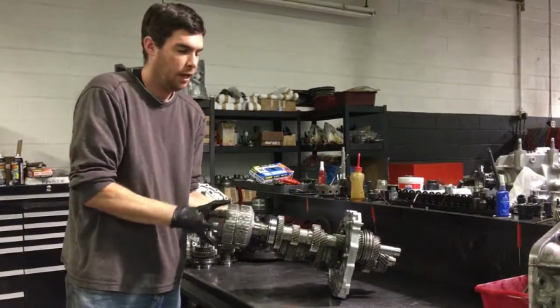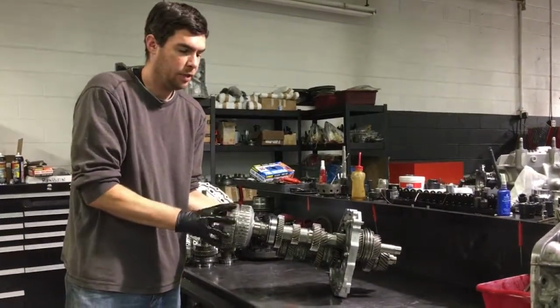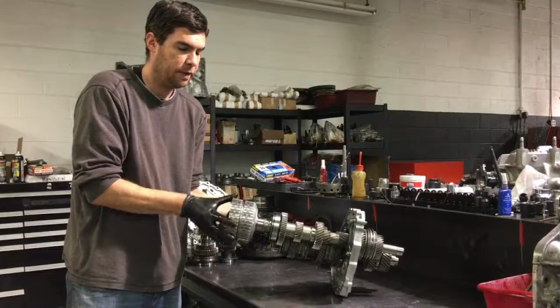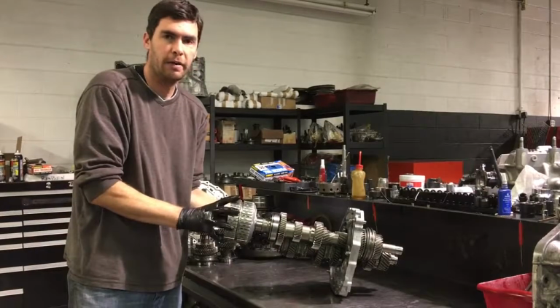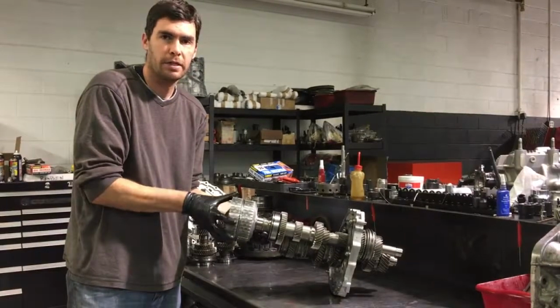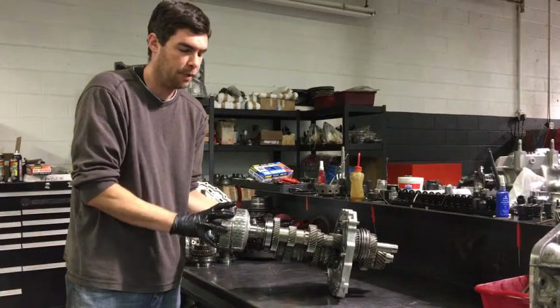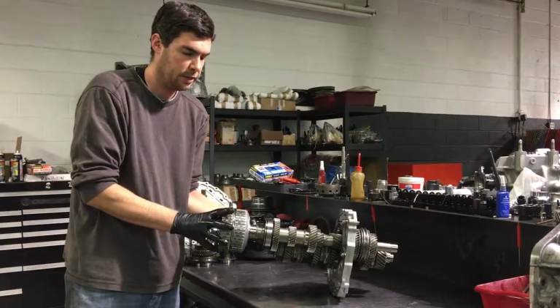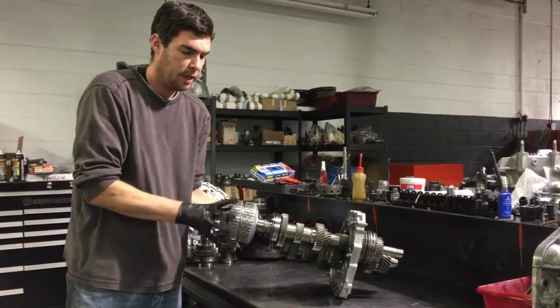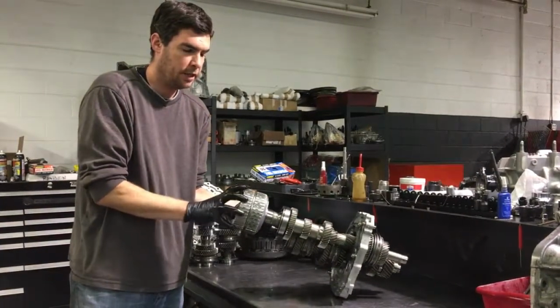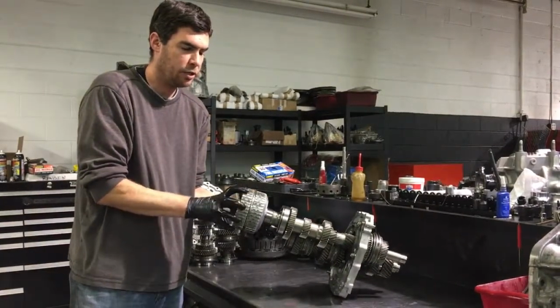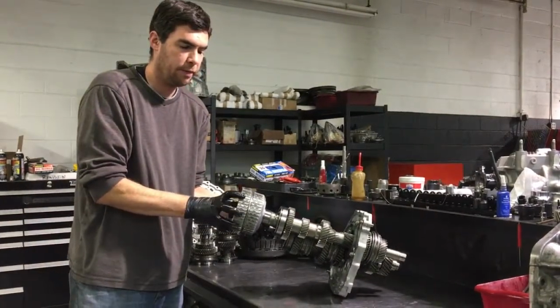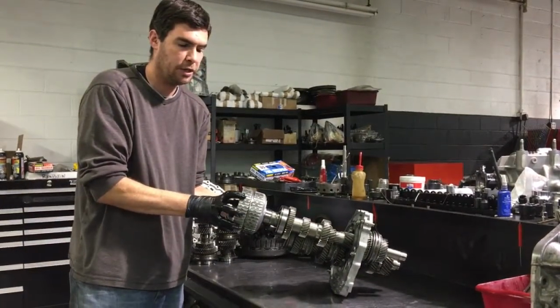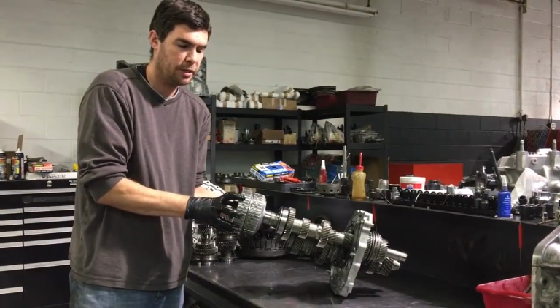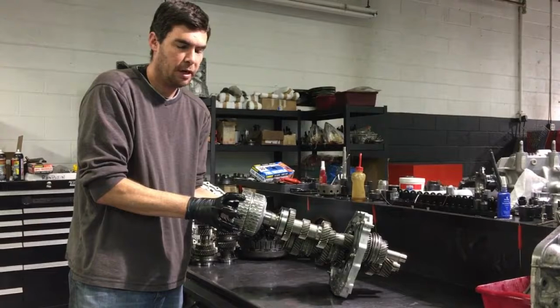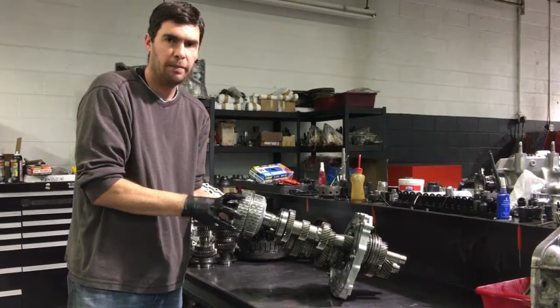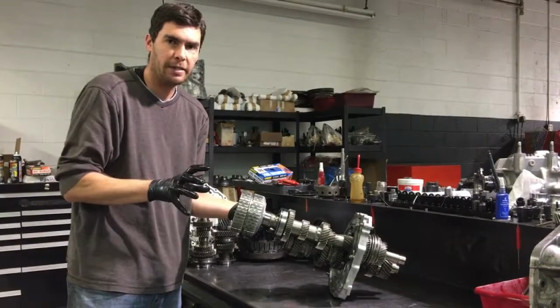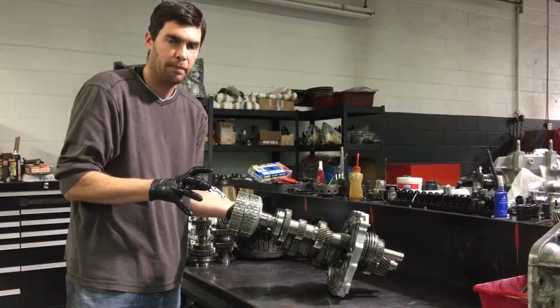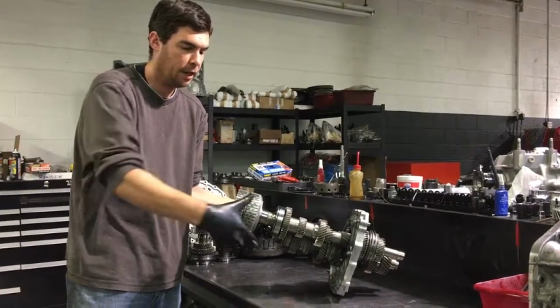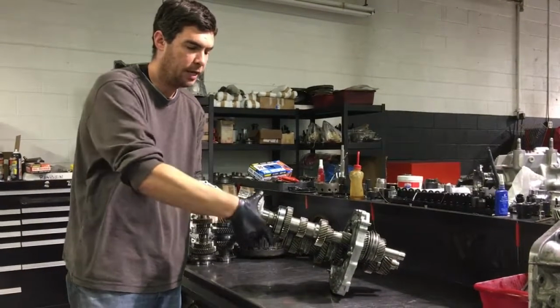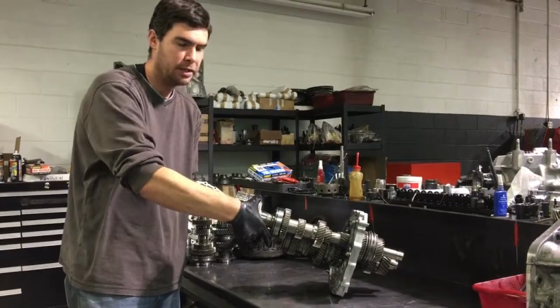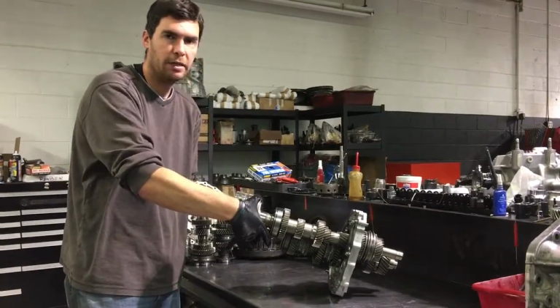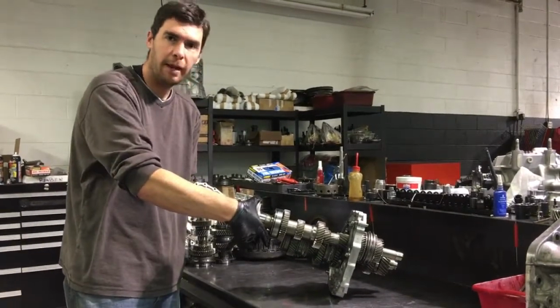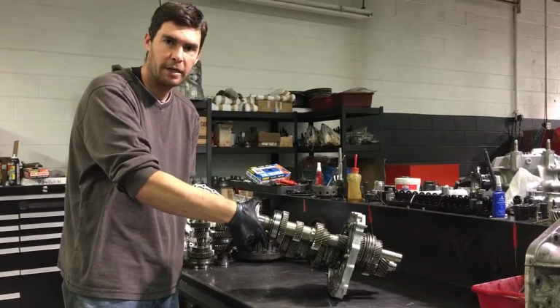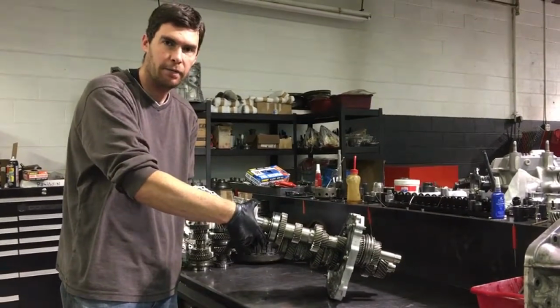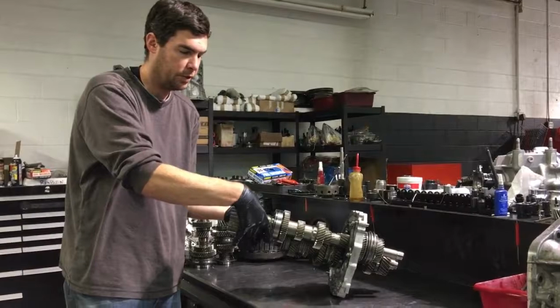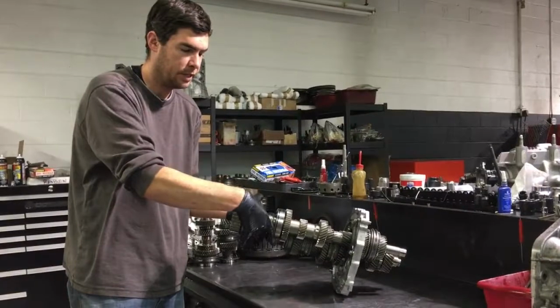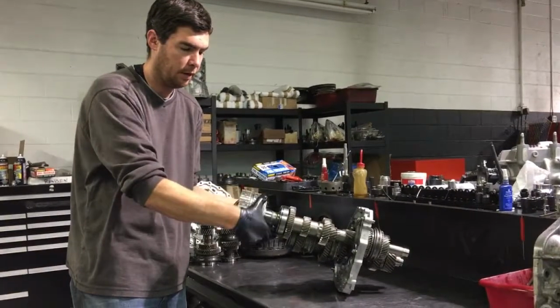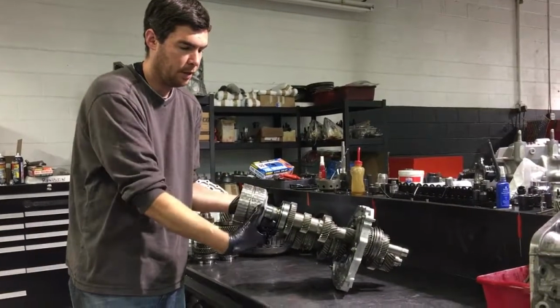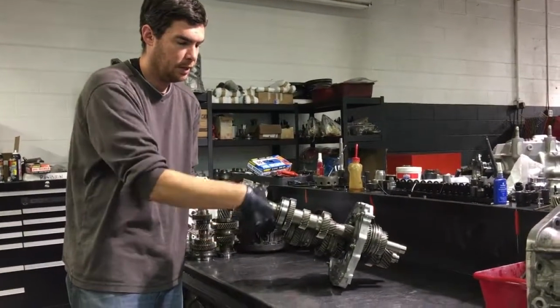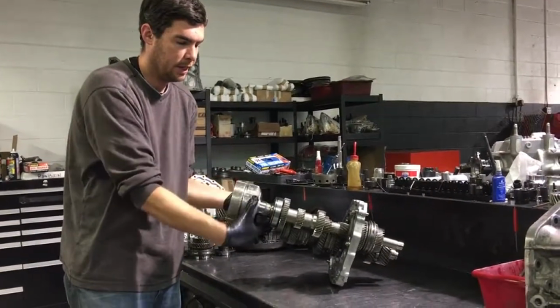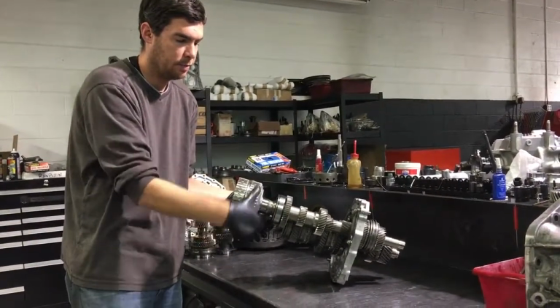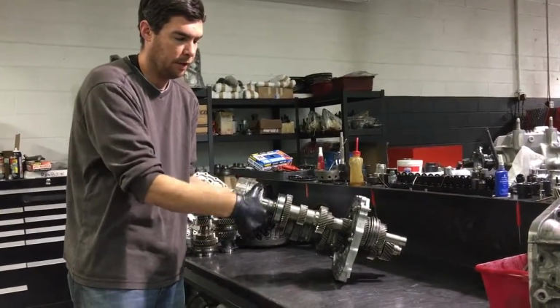When we shift into second, what the system simply does is take pressure away from the clutches on the B basket and then apply the clutches on the A basket to engage second gear. You can see second gear is moving now.